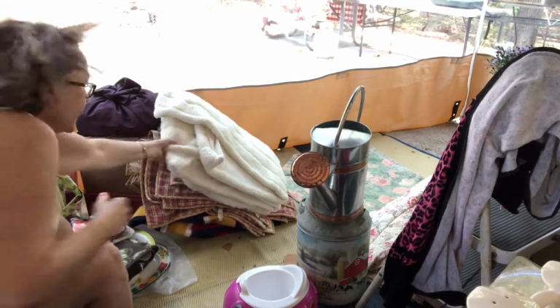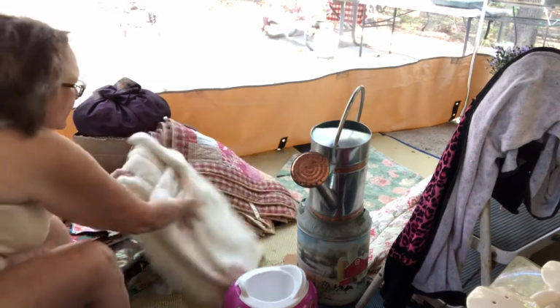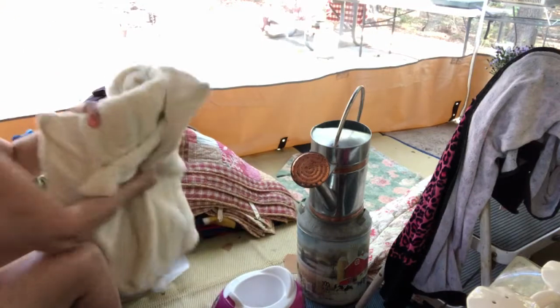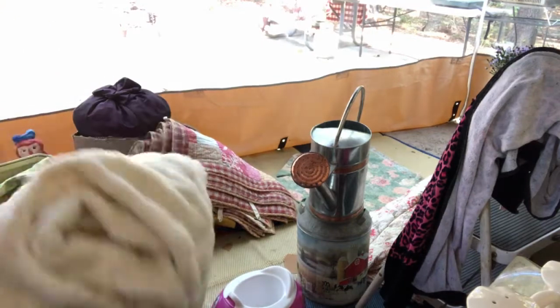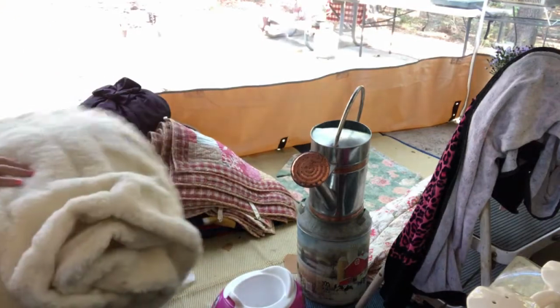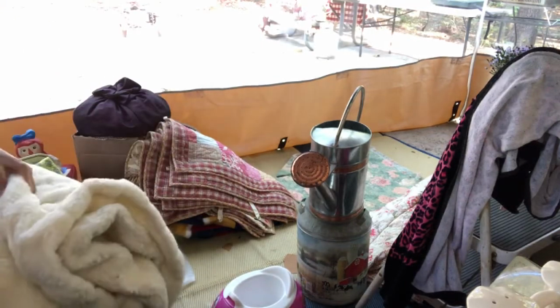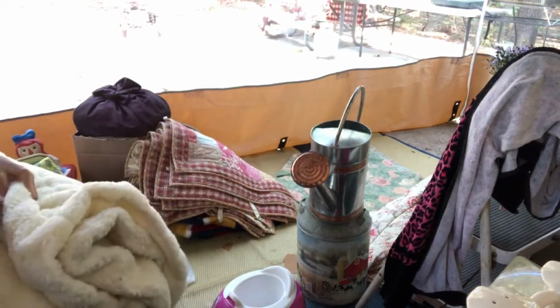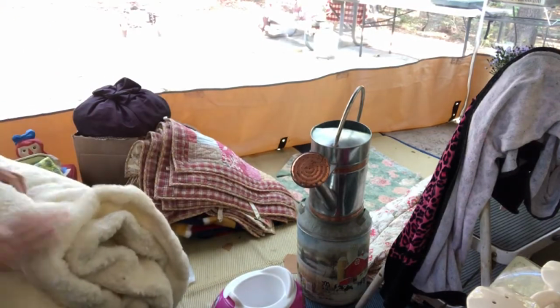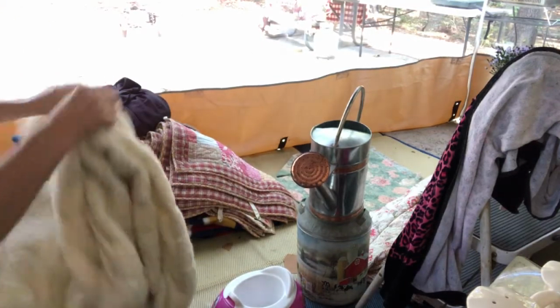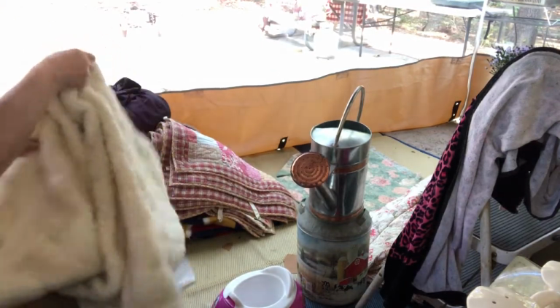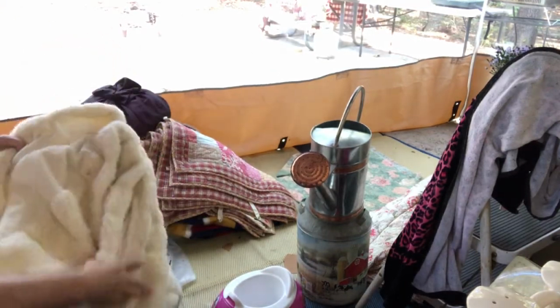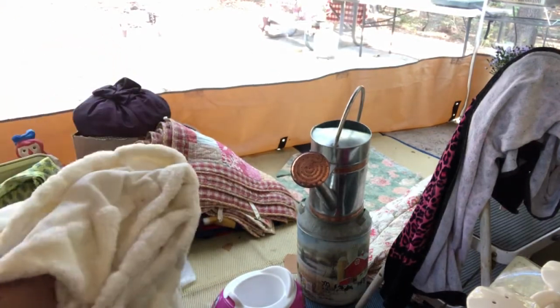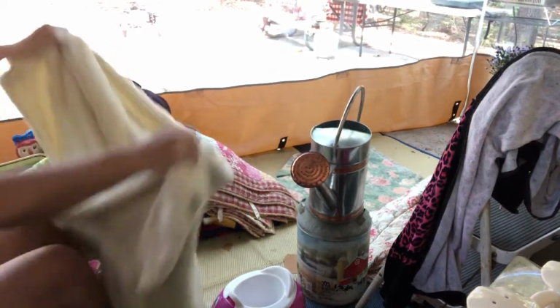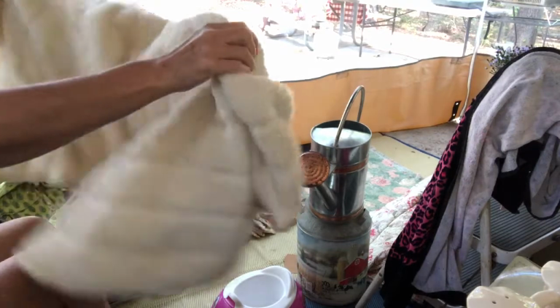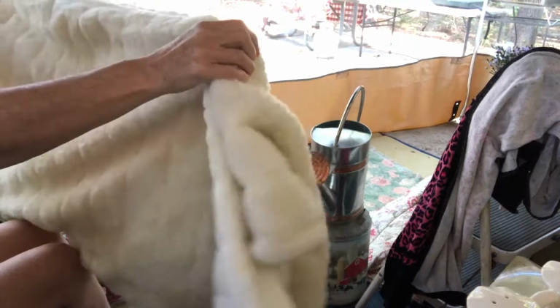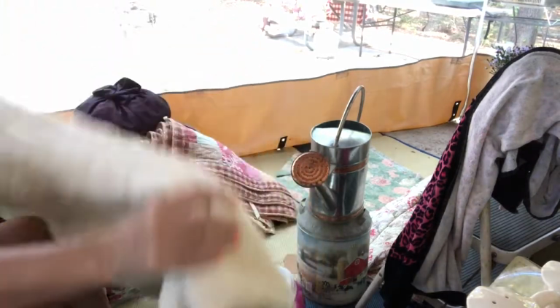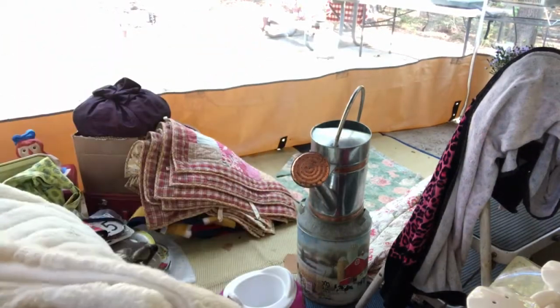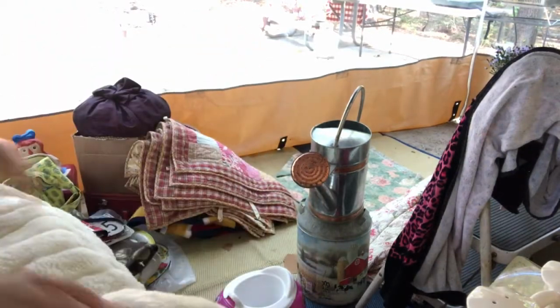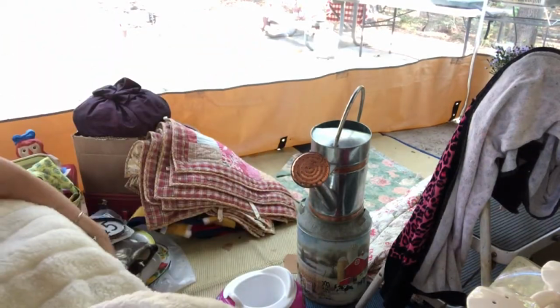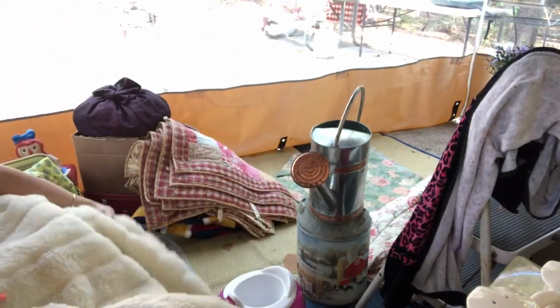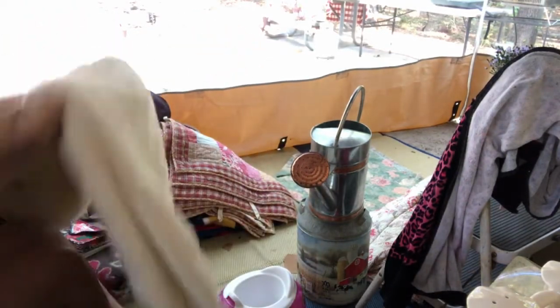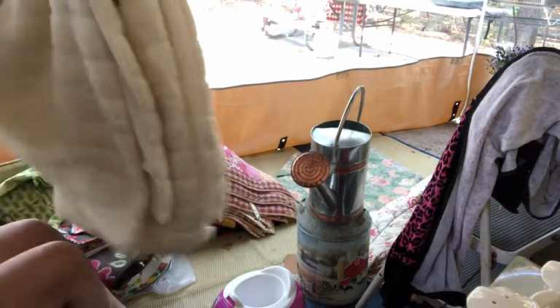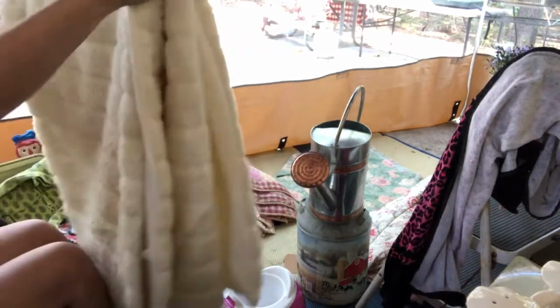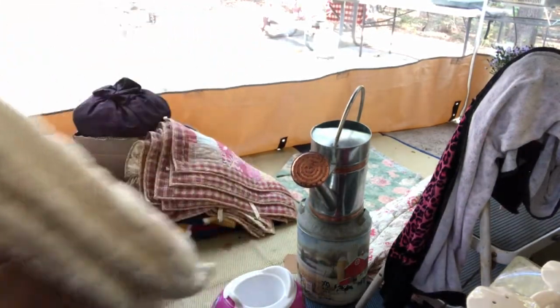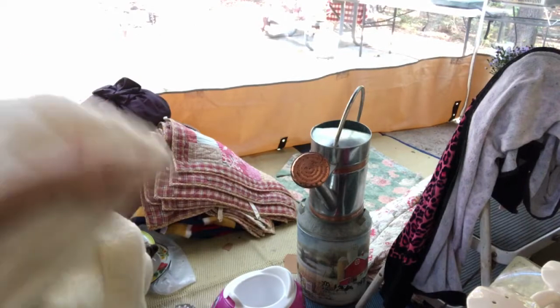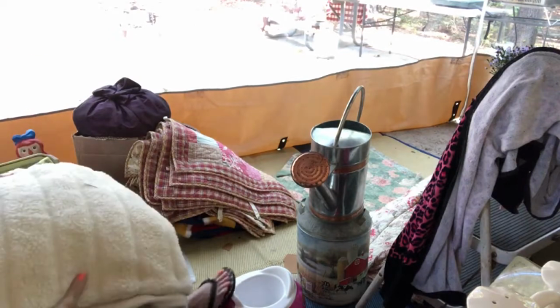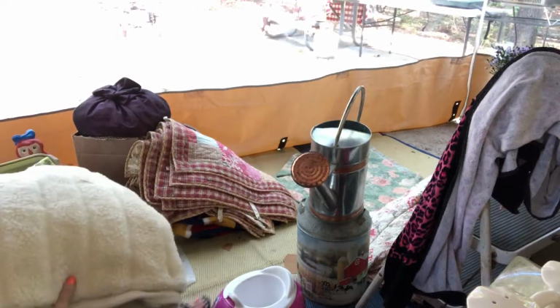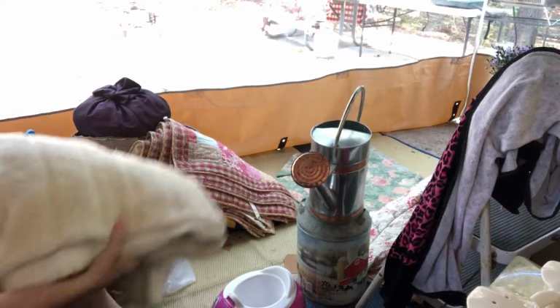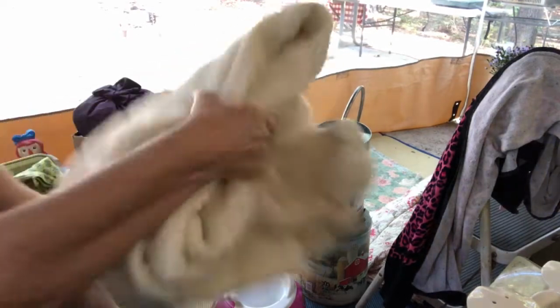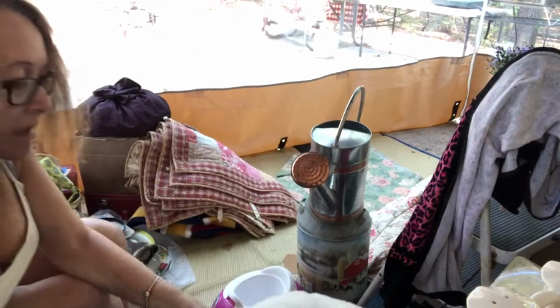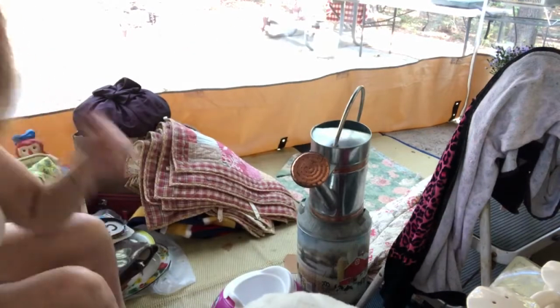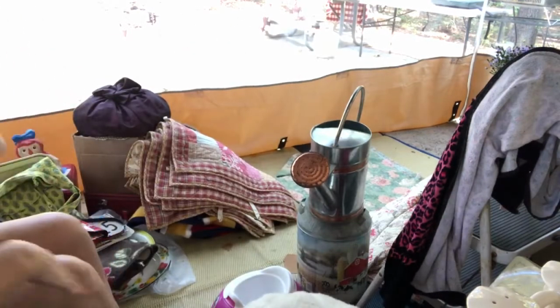This was a Goodwill find at $3.93. It's supposed to be a blanket — we'll wash it up and see what it looks like. But more than likely it will cover a stool or something, or become fabric. It's like a fur blanket.